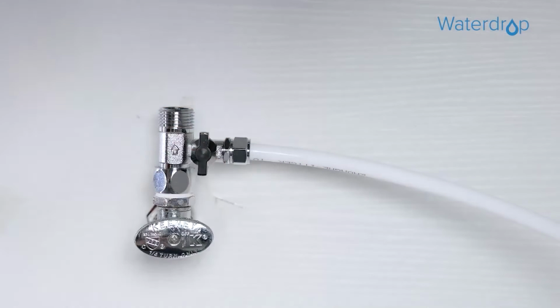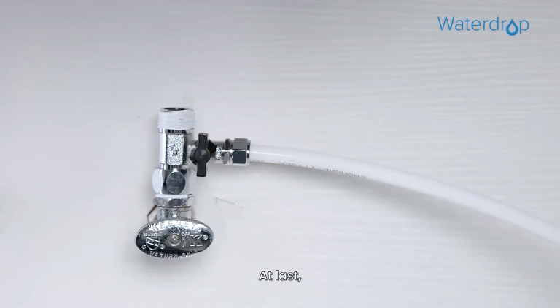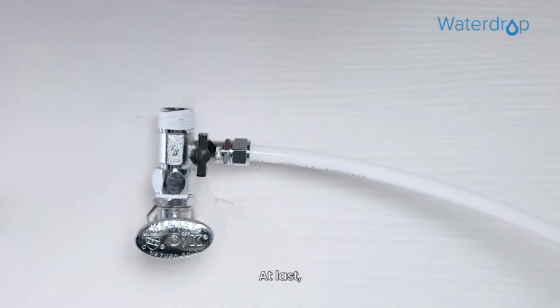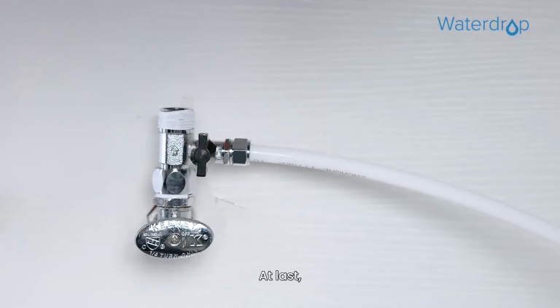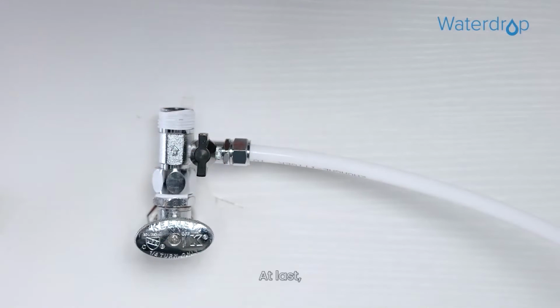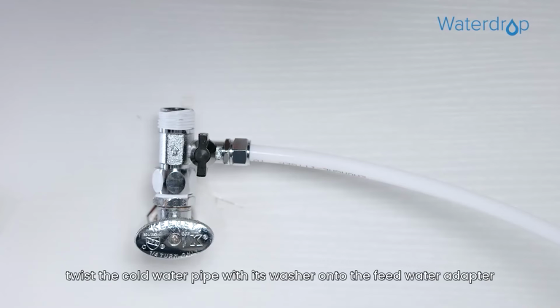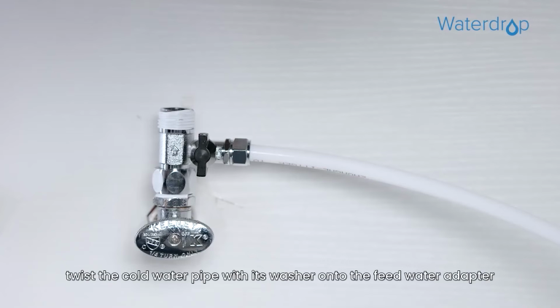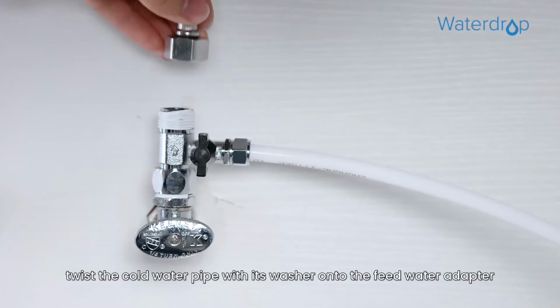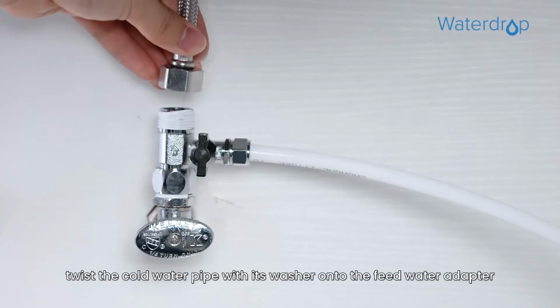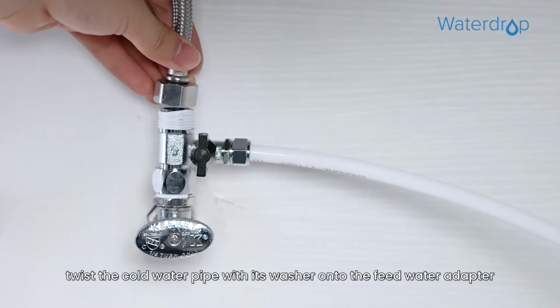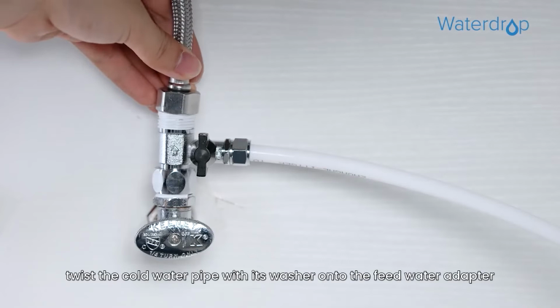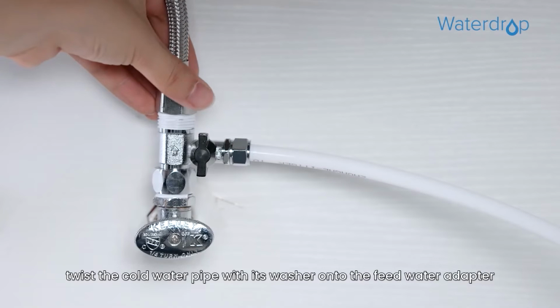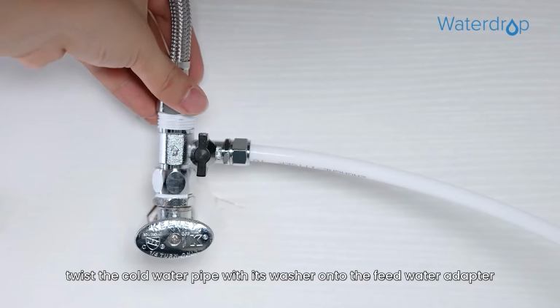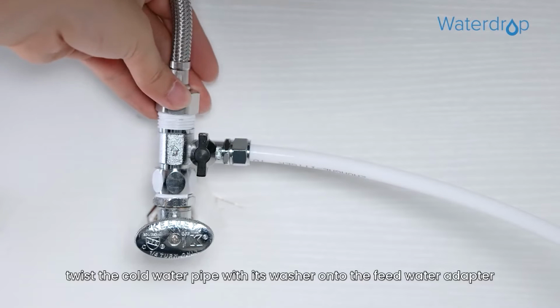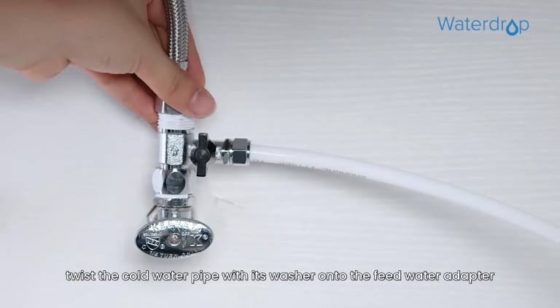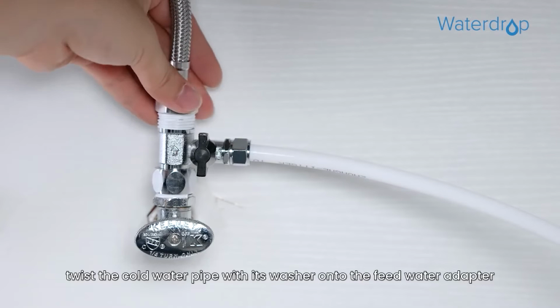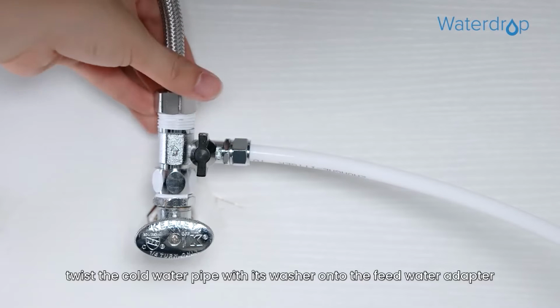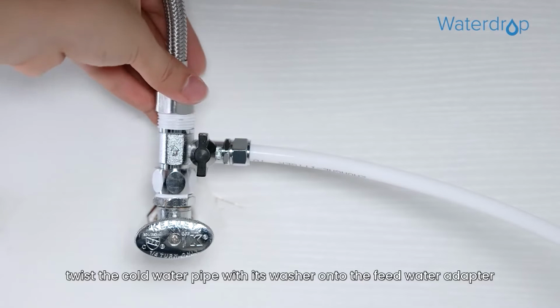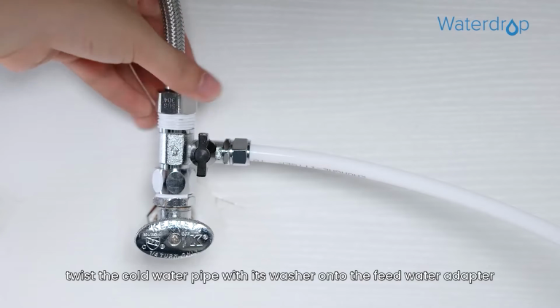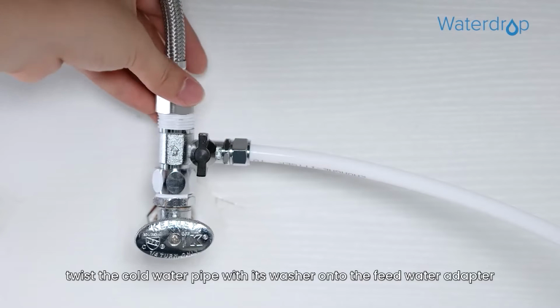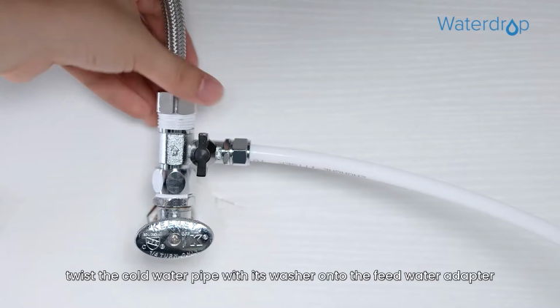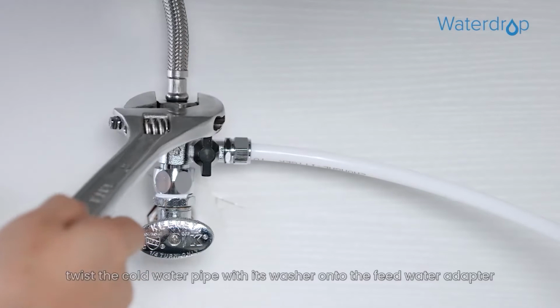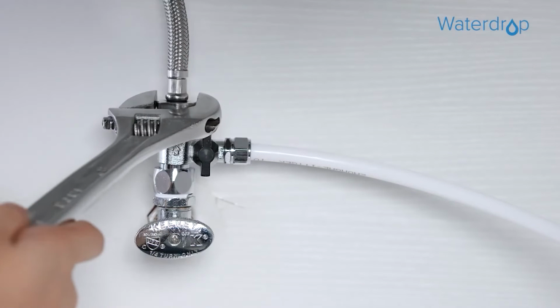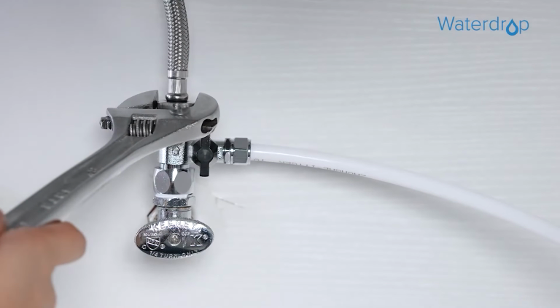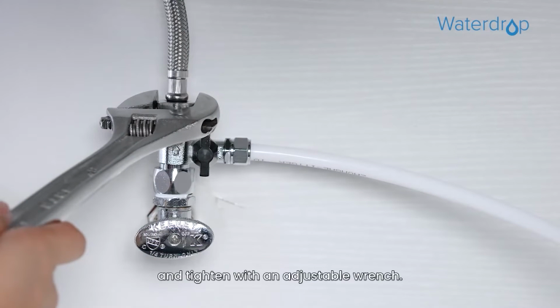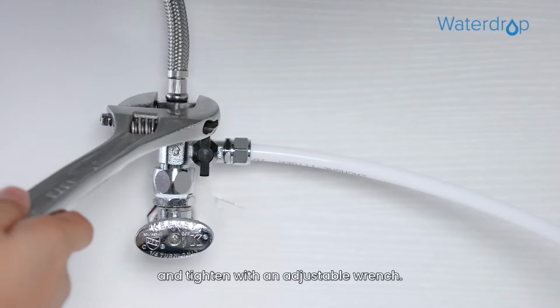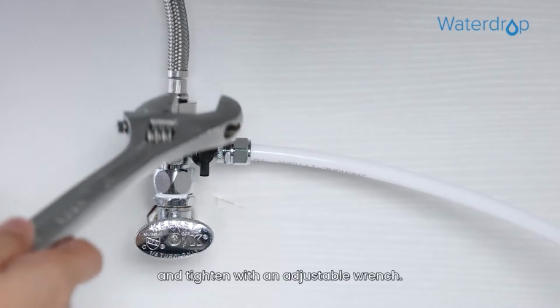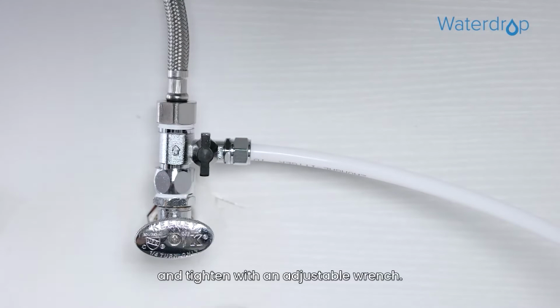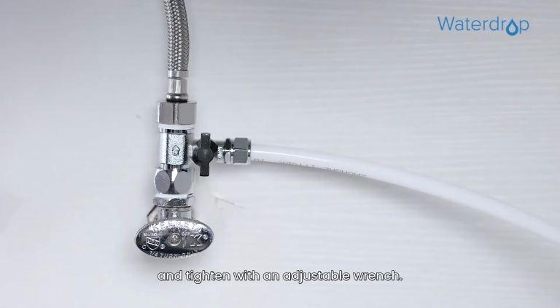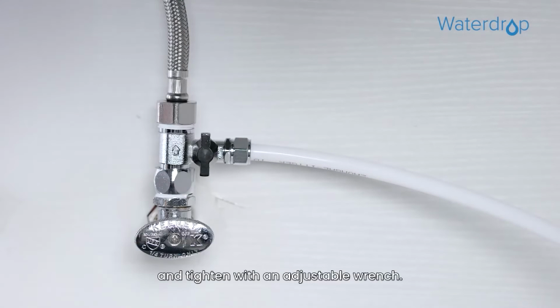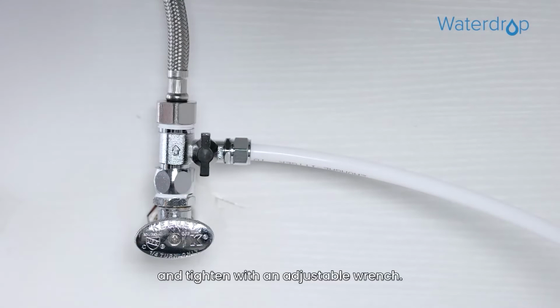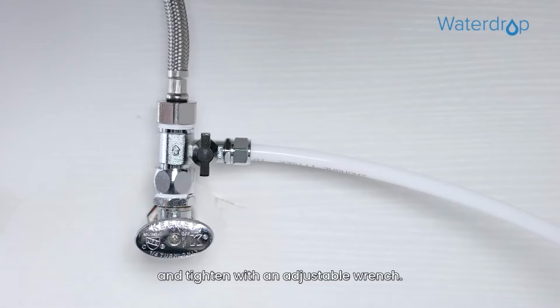At last, twist the cold water pipe with its washer onto the feed water adapter and tighten with an adjustable wrench.